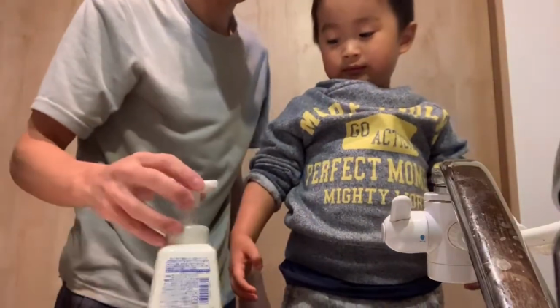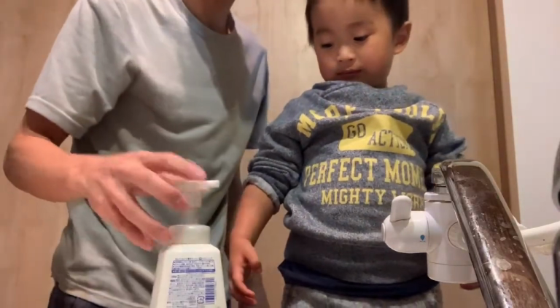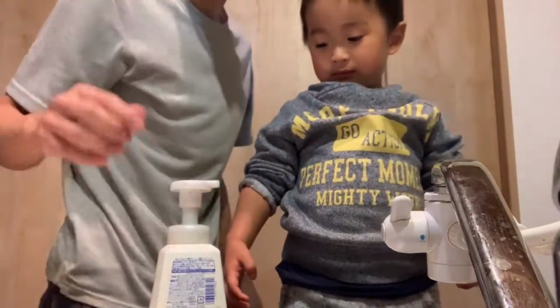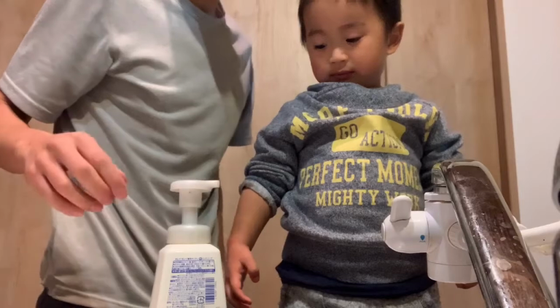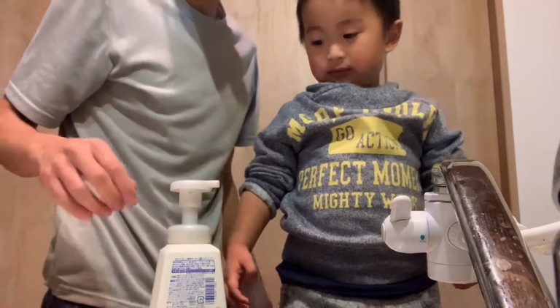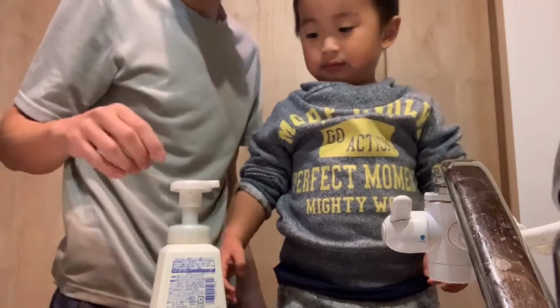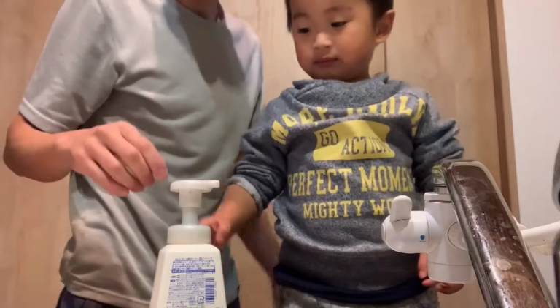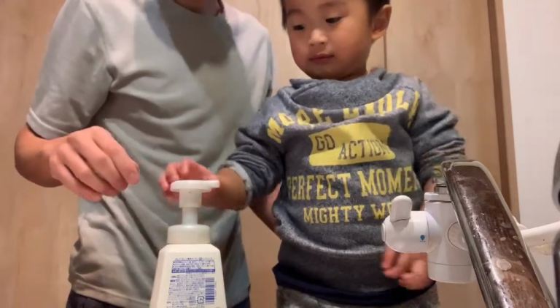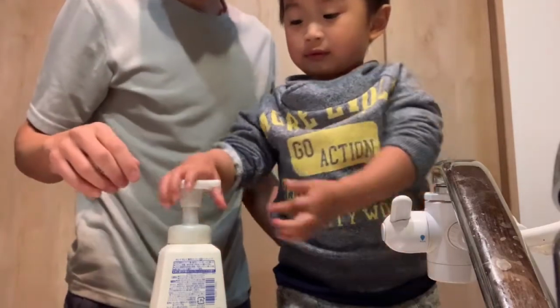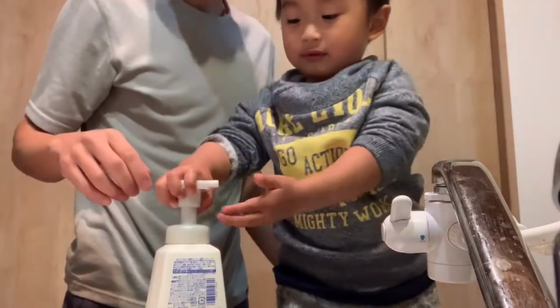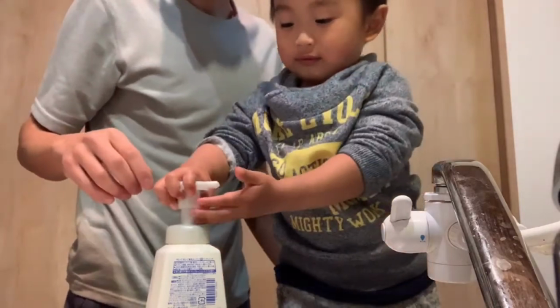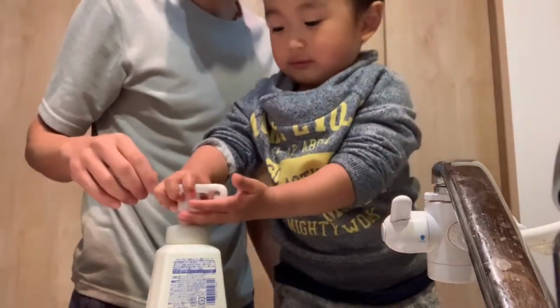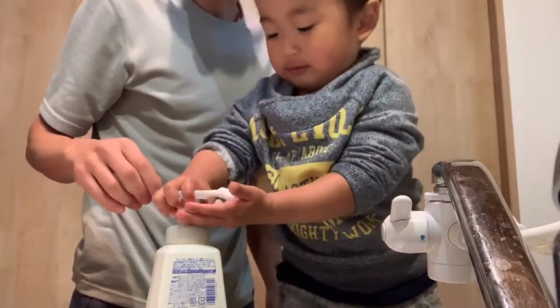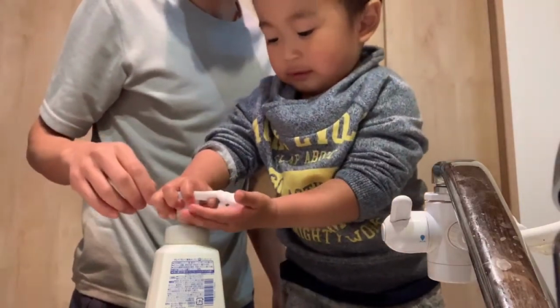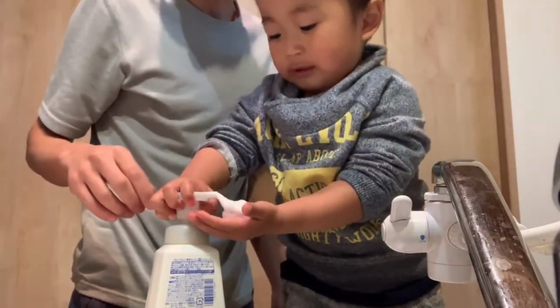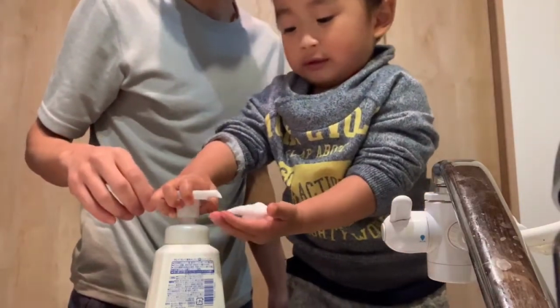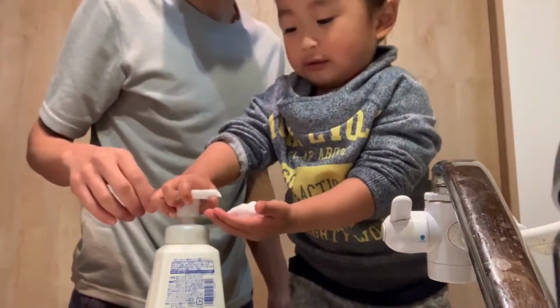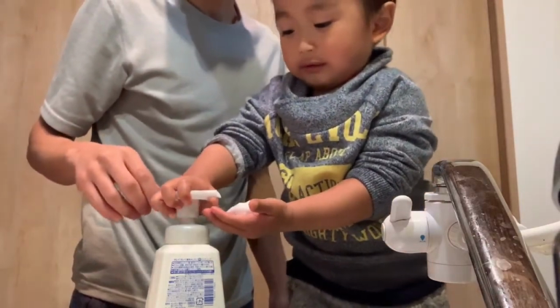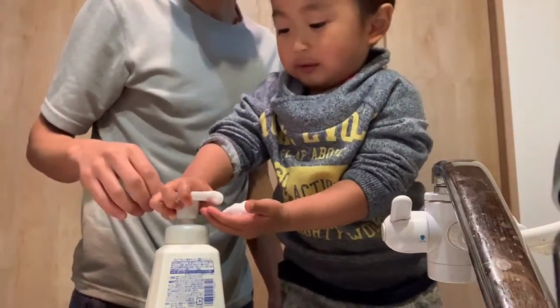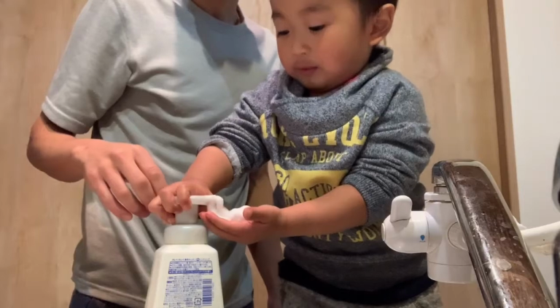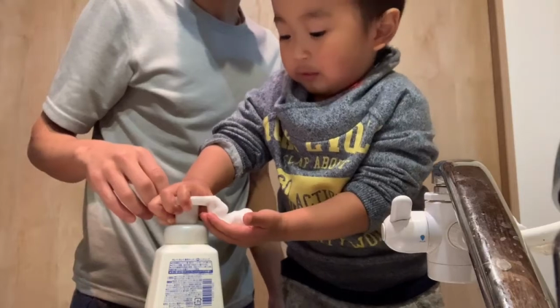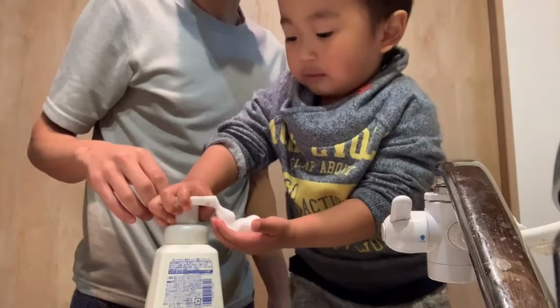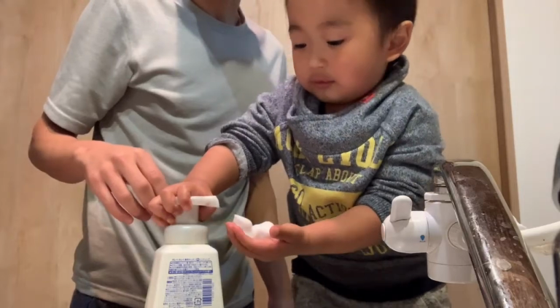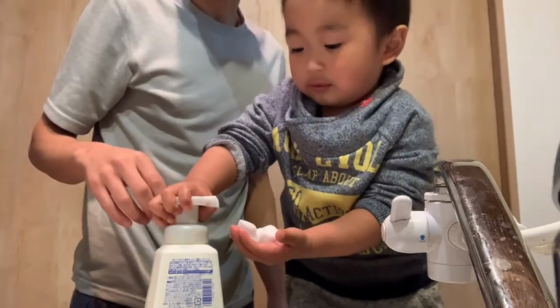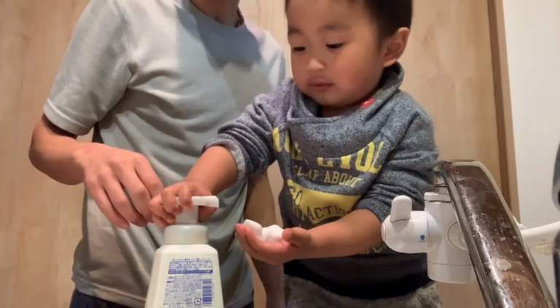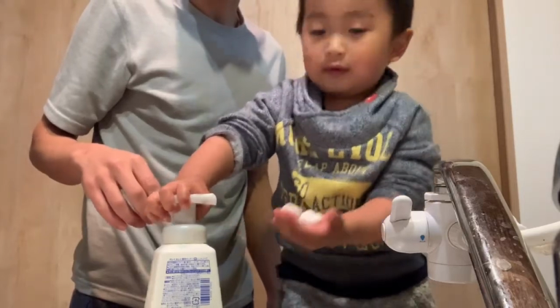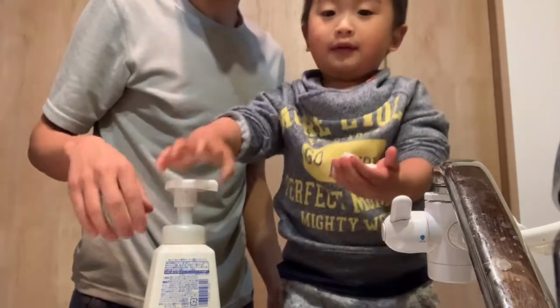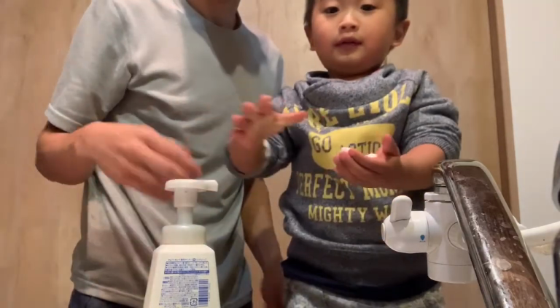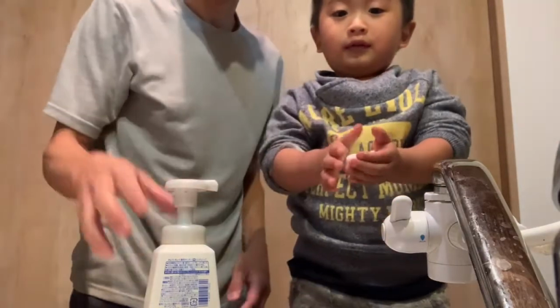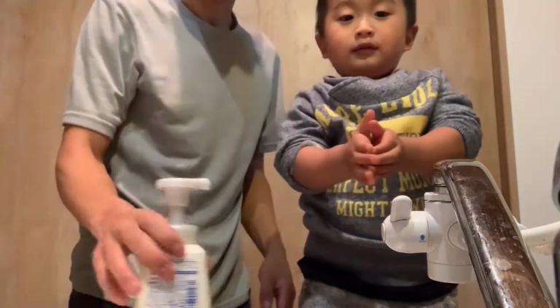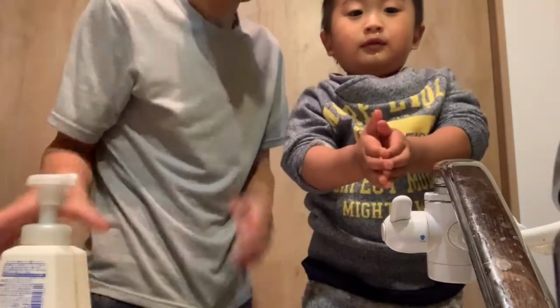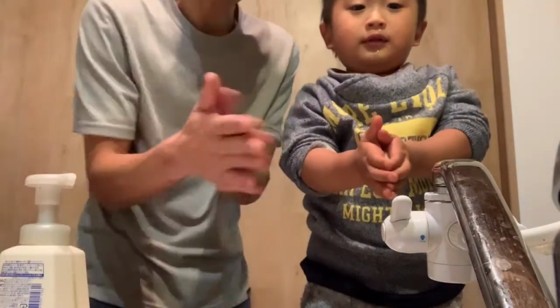Do it. One push. Two push. Okay. Wash, wash, wash.